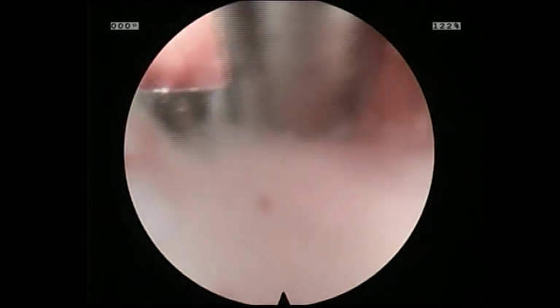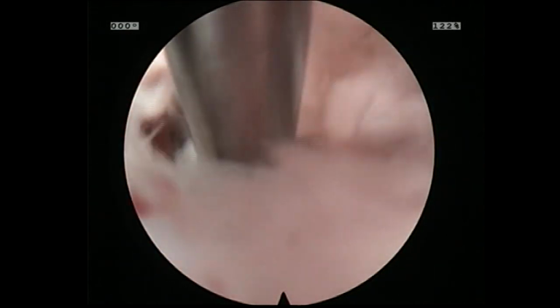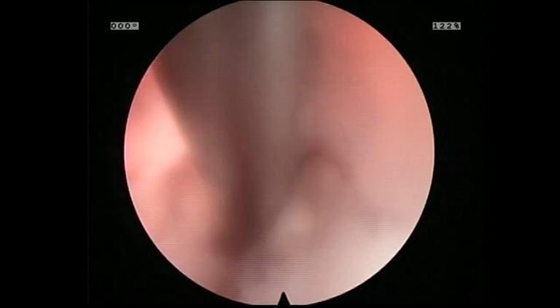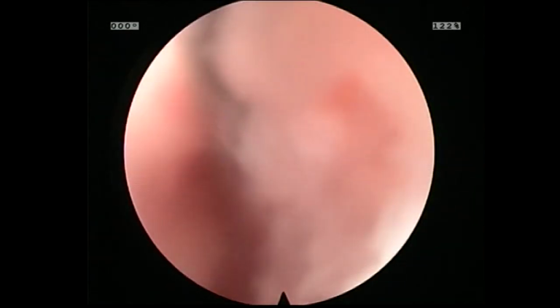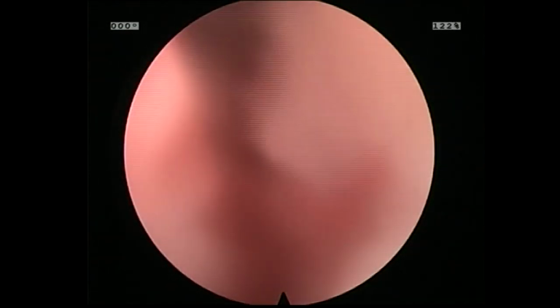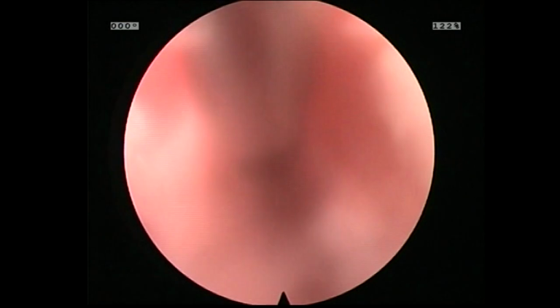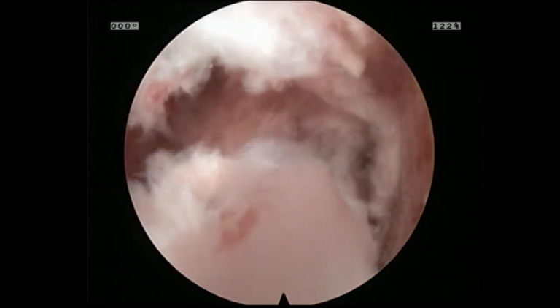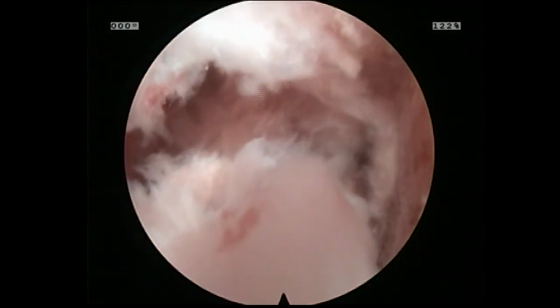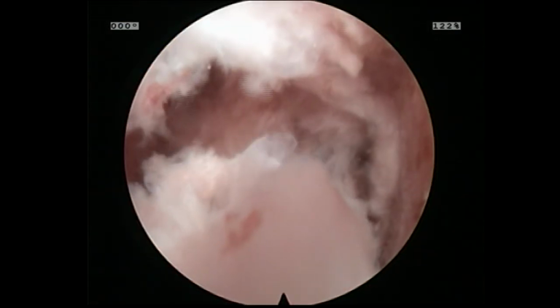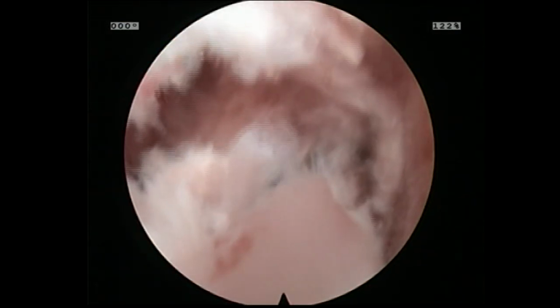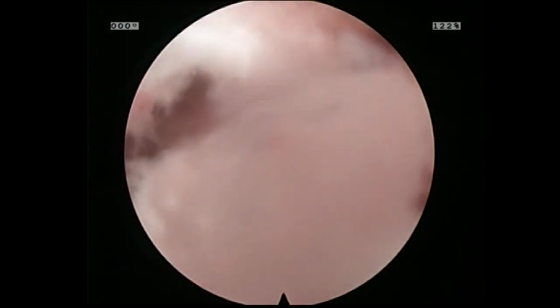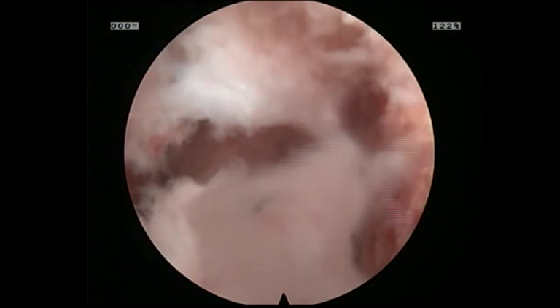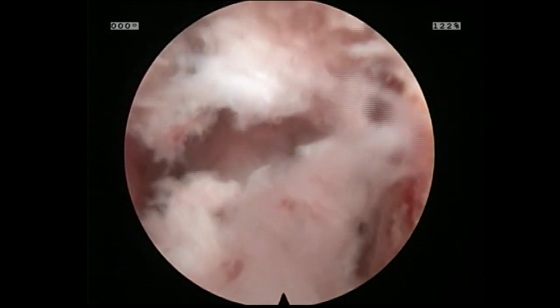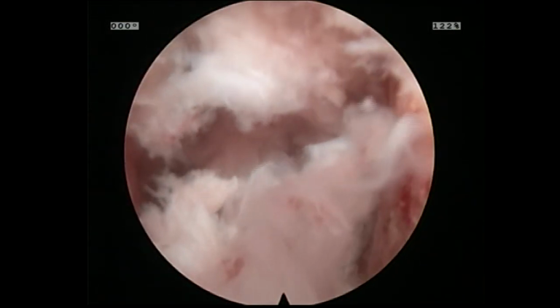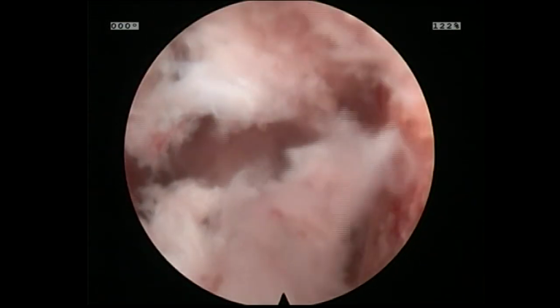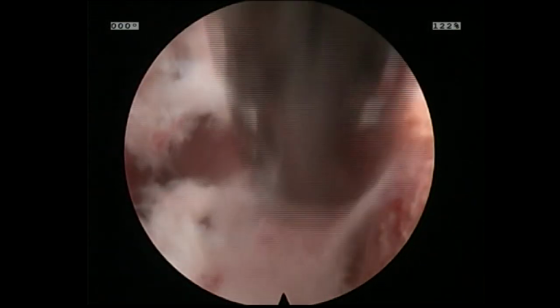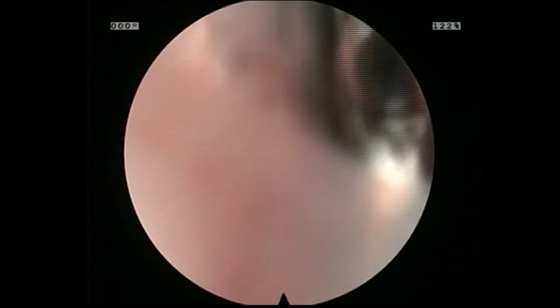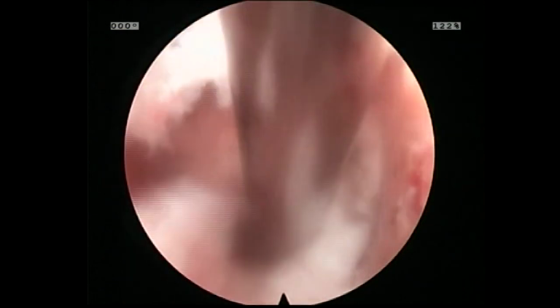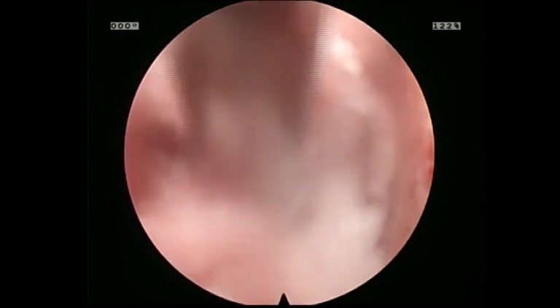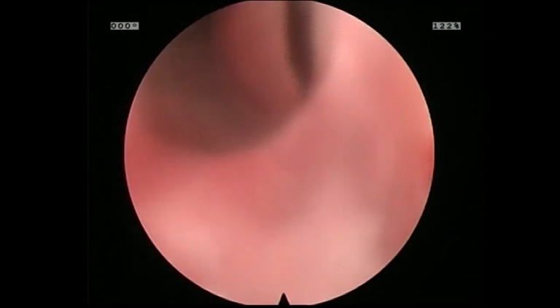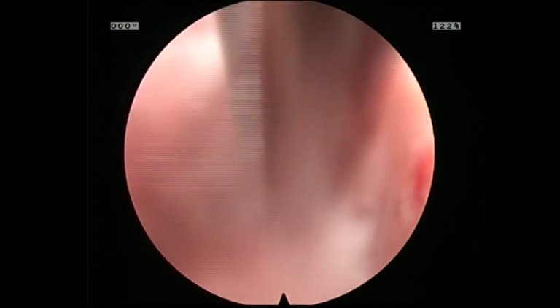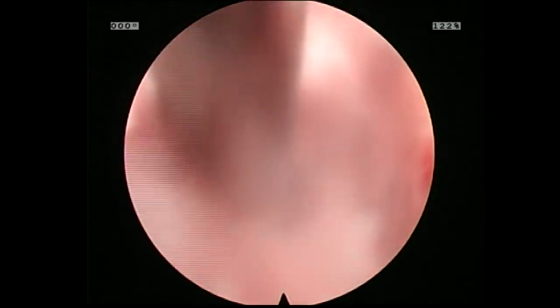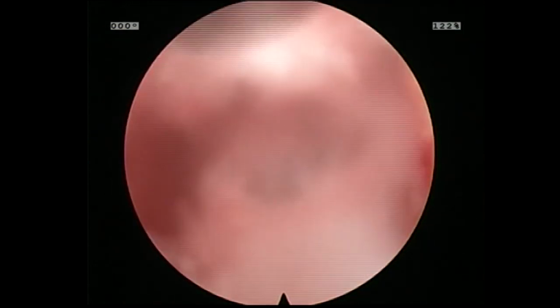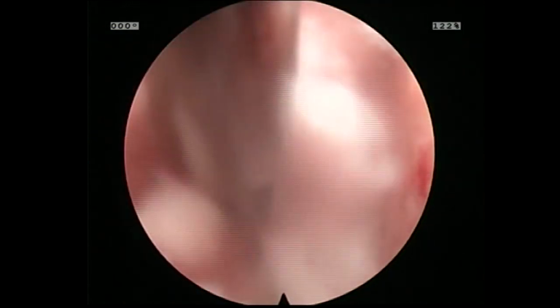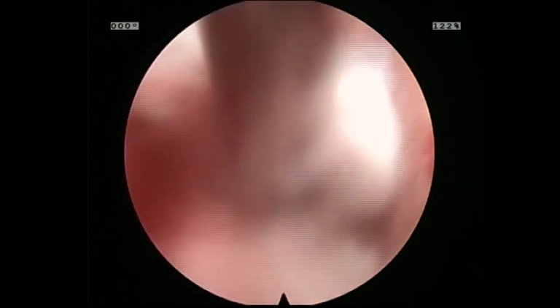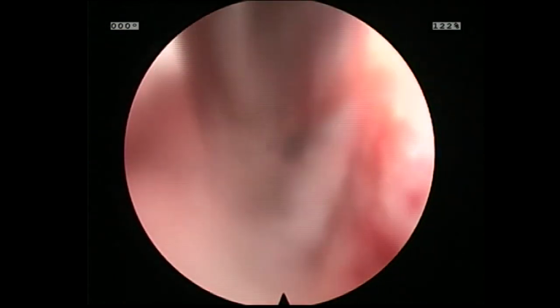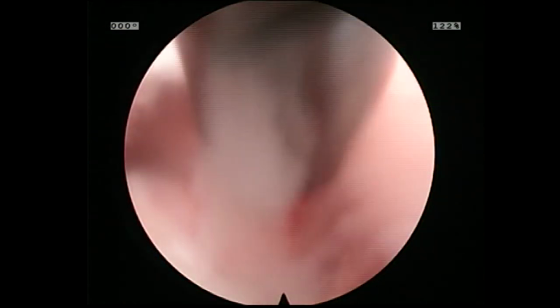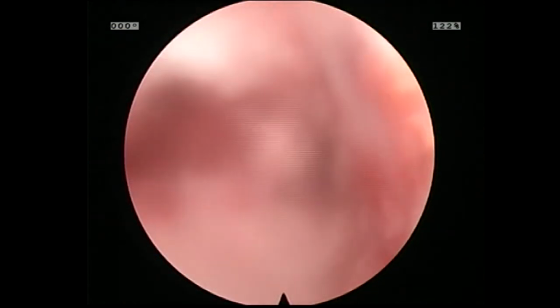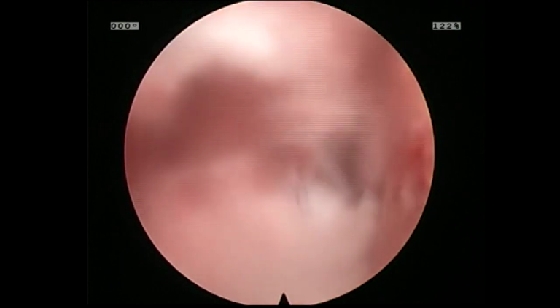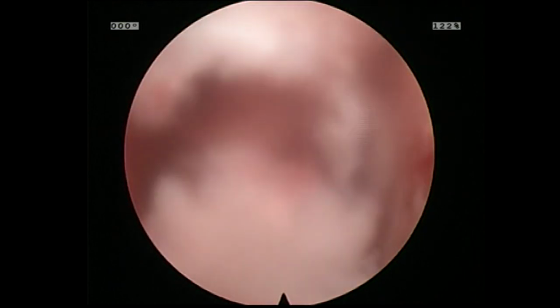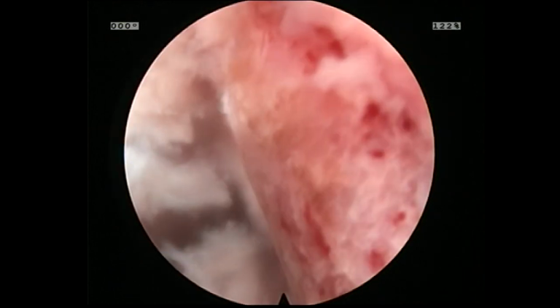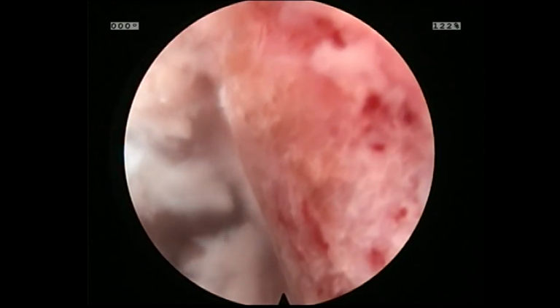Here I am just working the end plate, removing disc material. Obviously we've done a much better job. I'll go in here and remove some of the loose fragments with the pituitary, but already you can see what a tremendous improvement over what I already thought was a good disc space prep.